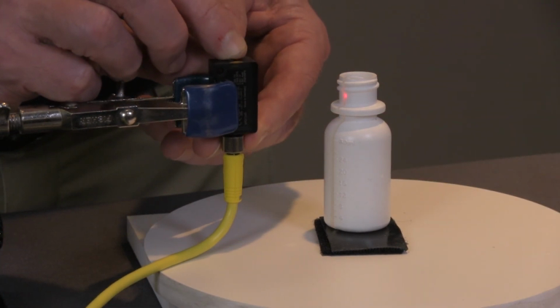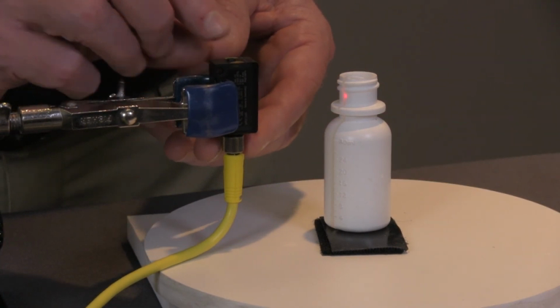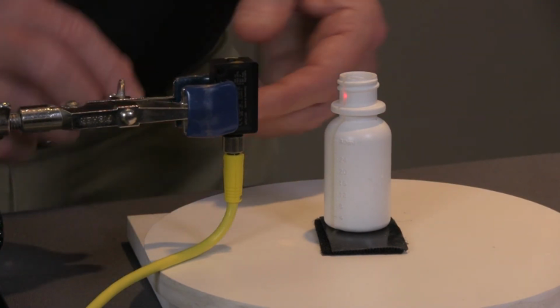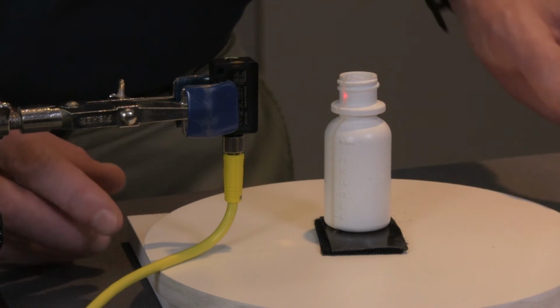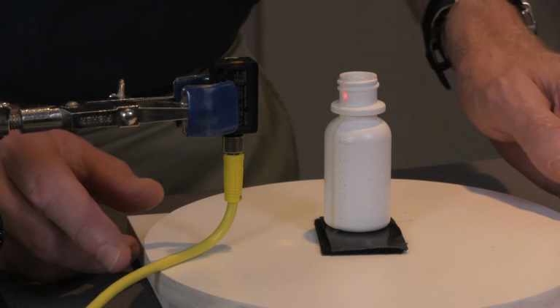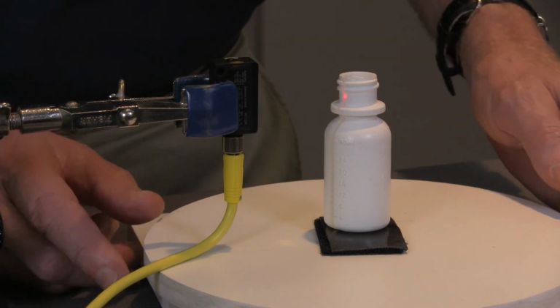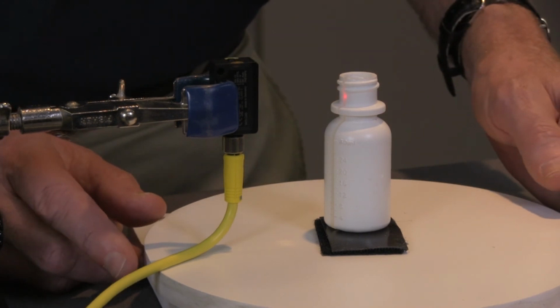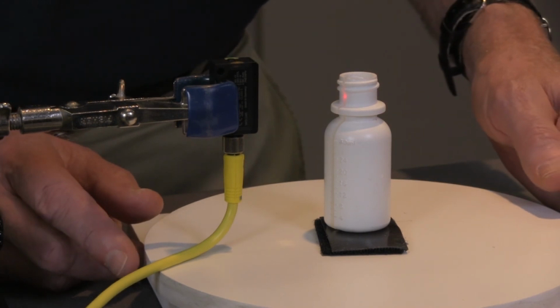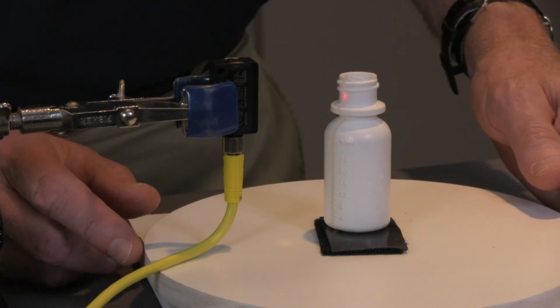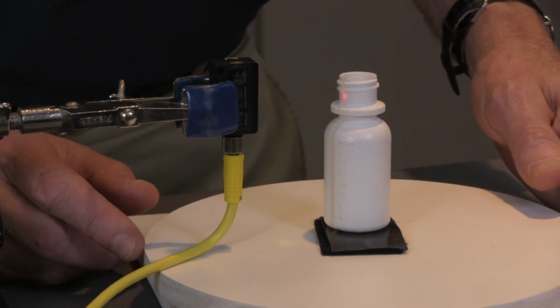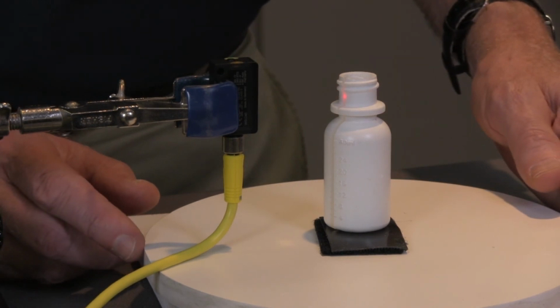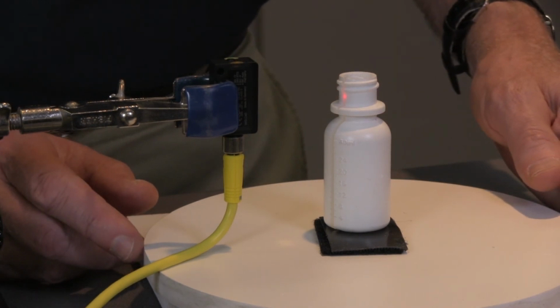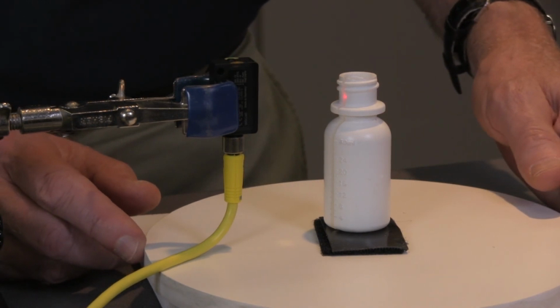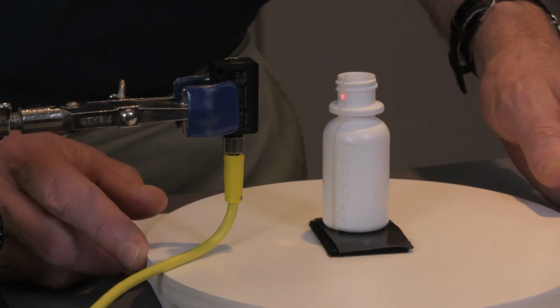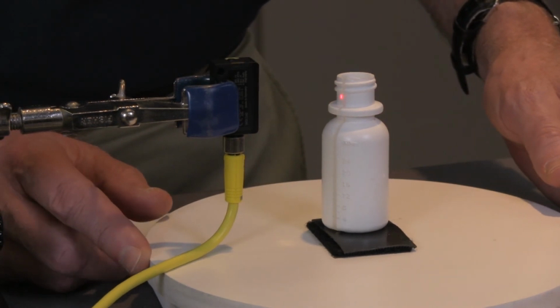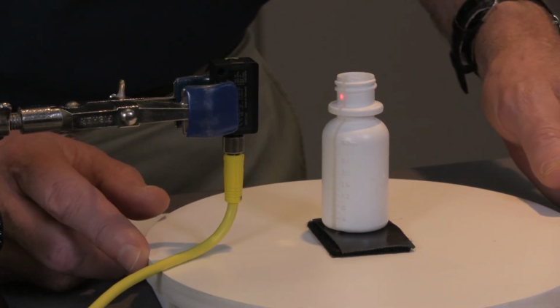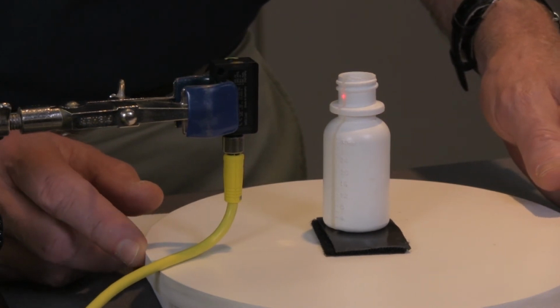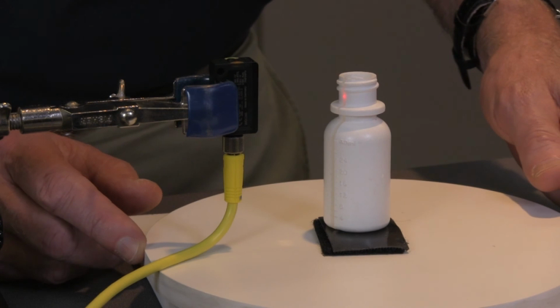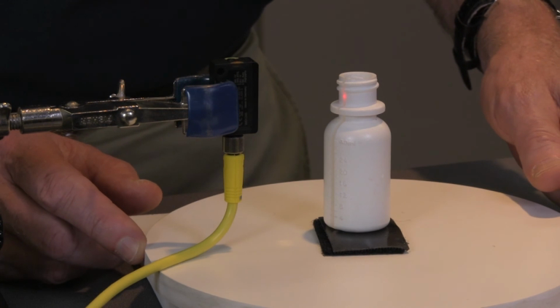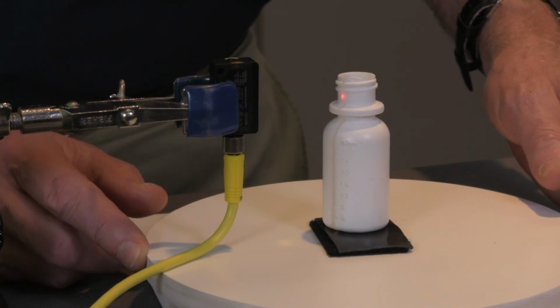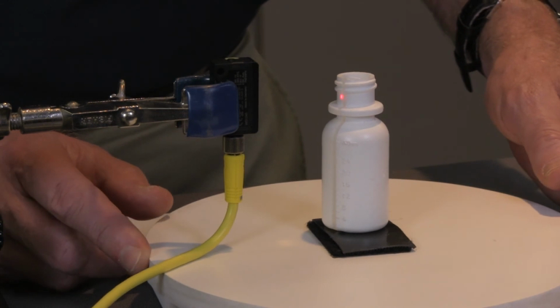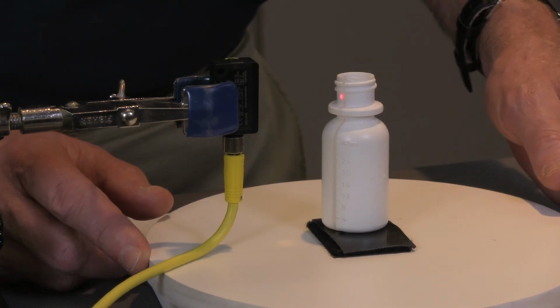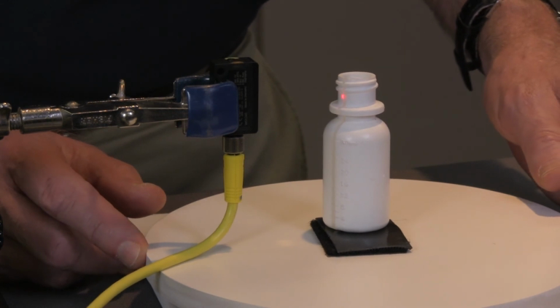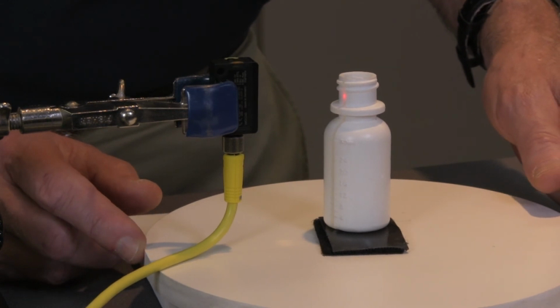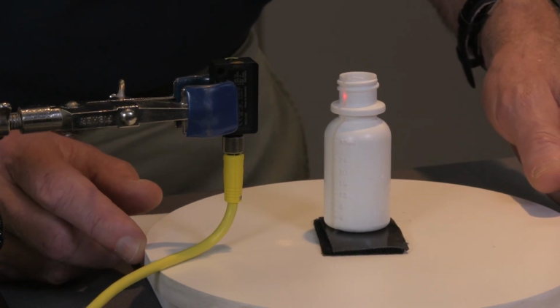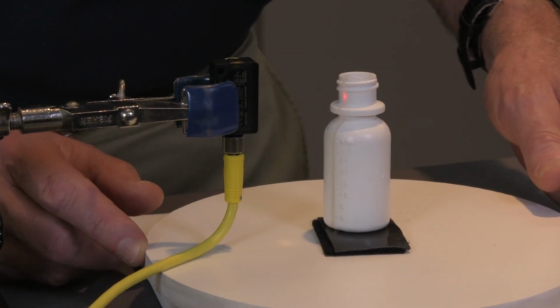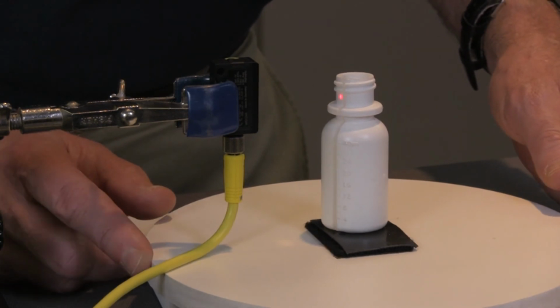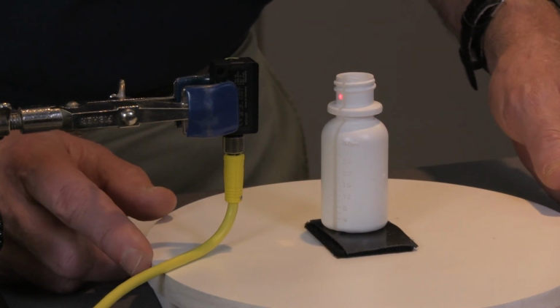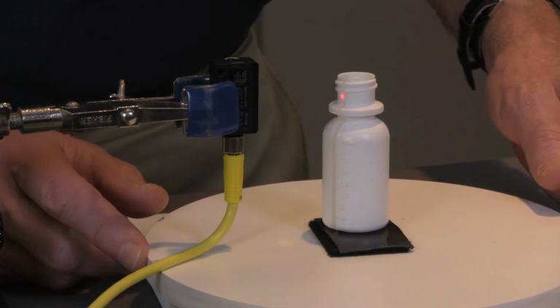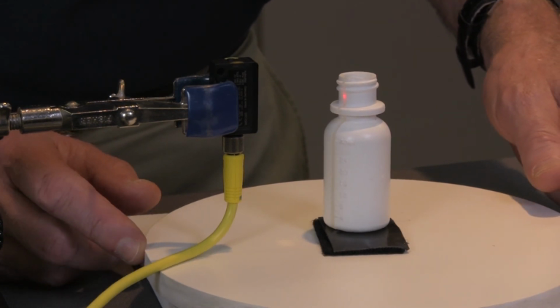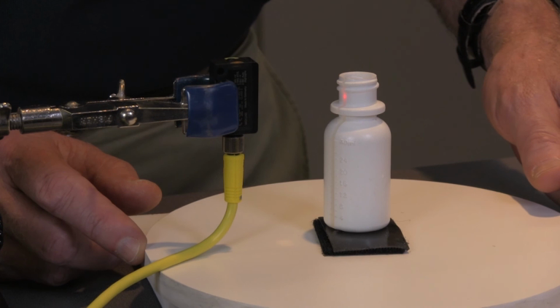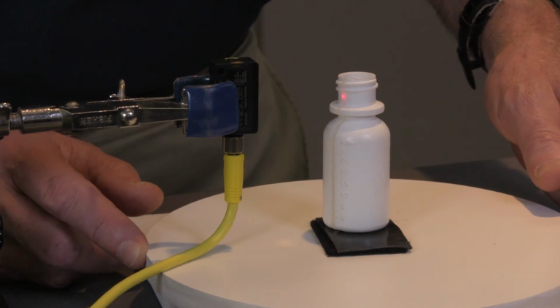There you go. I have now taught this sensor where the sight glass is on that bottle. And you can see, as I turn the bottle away from the sight glass, it notices the sight glass.